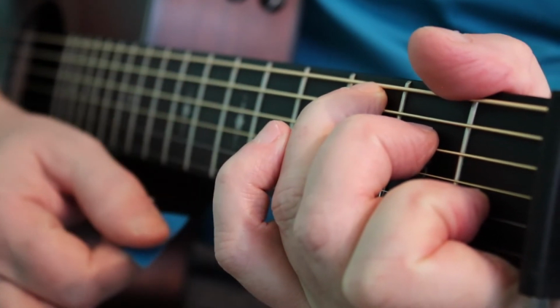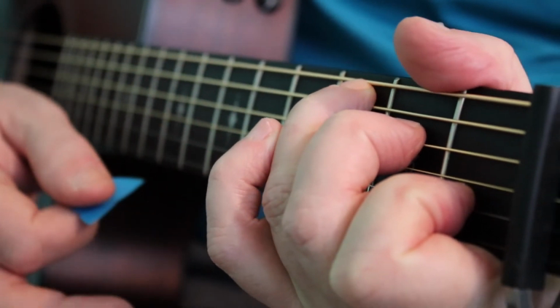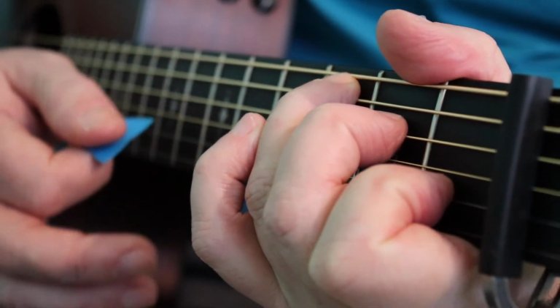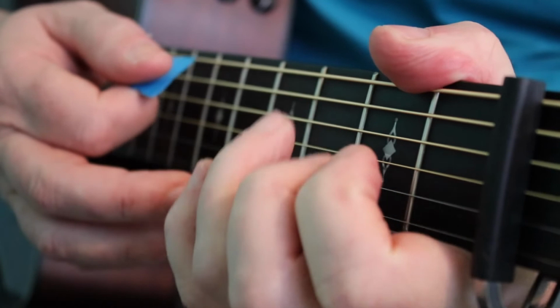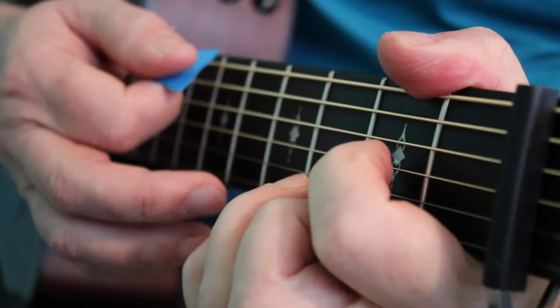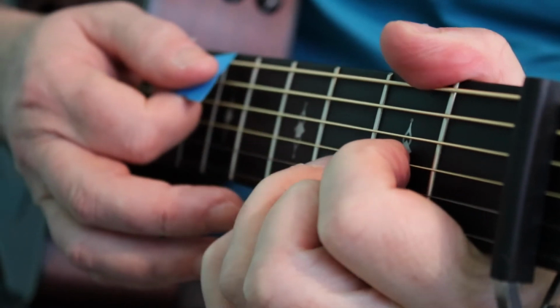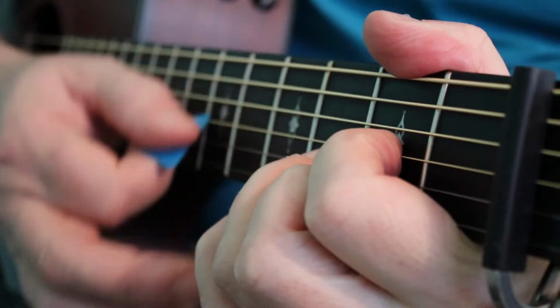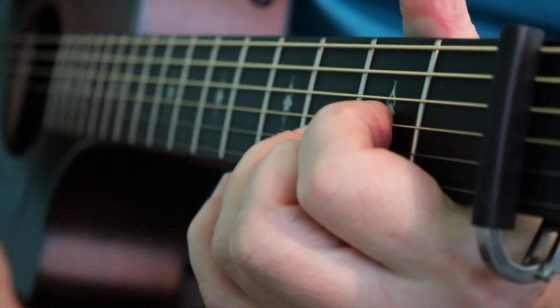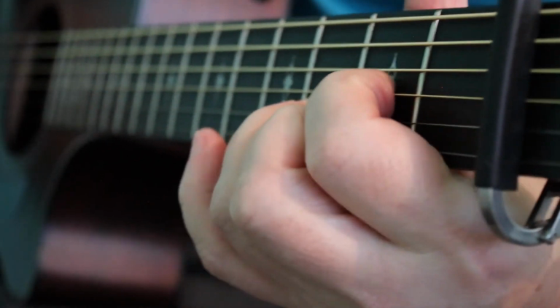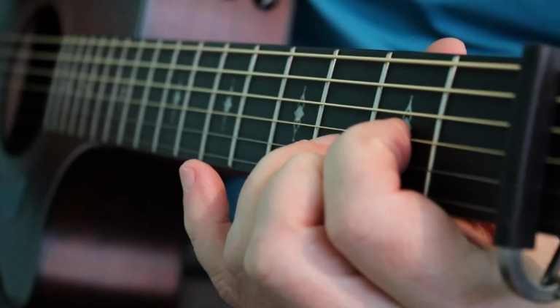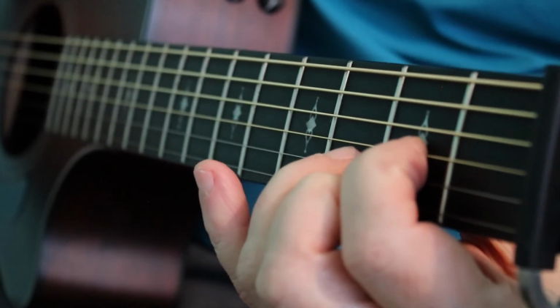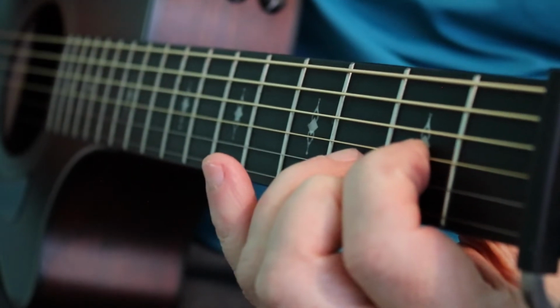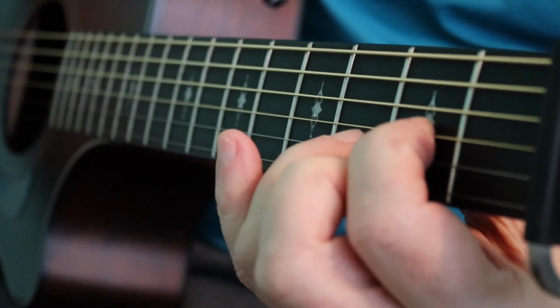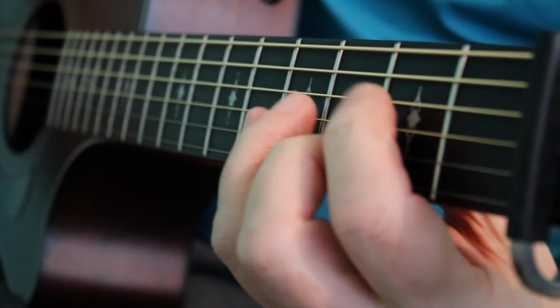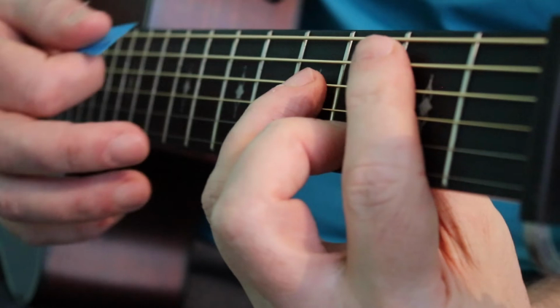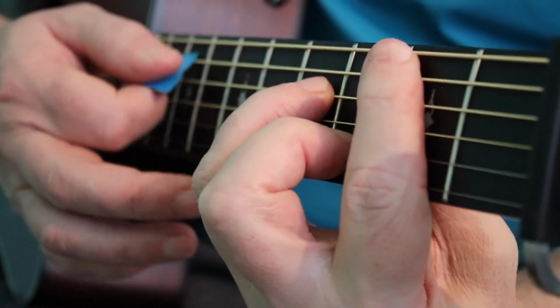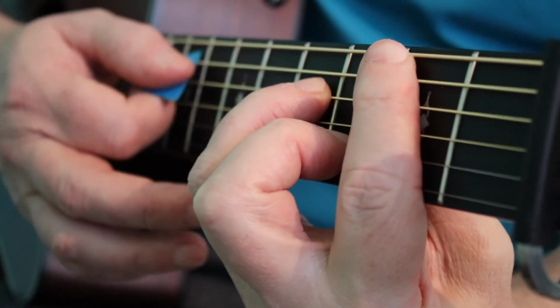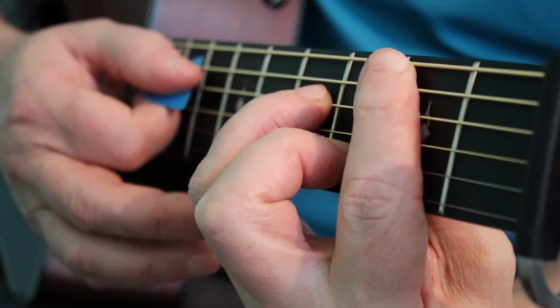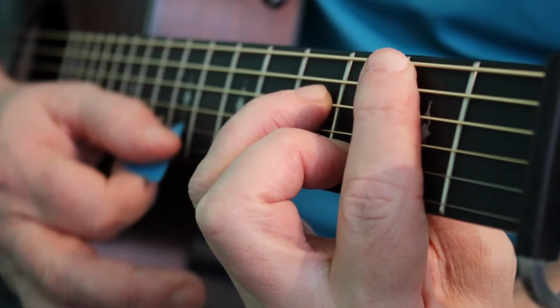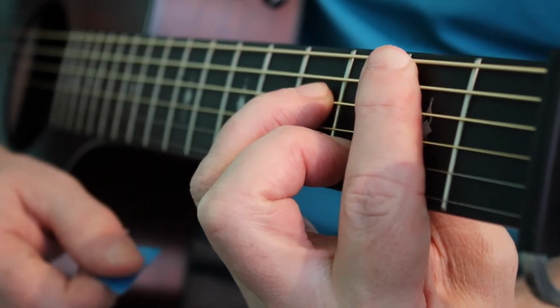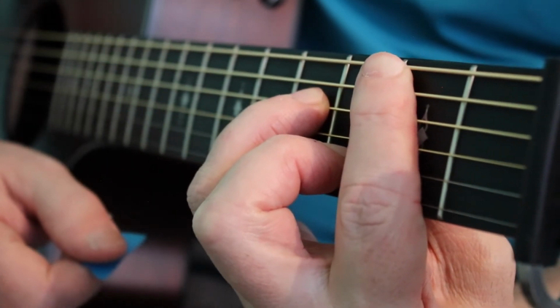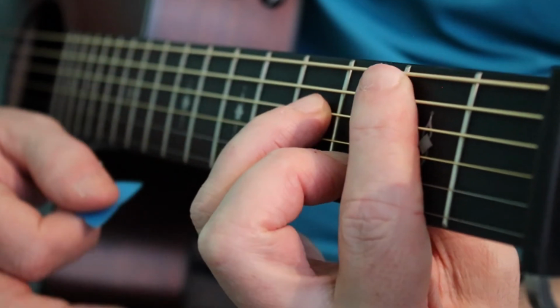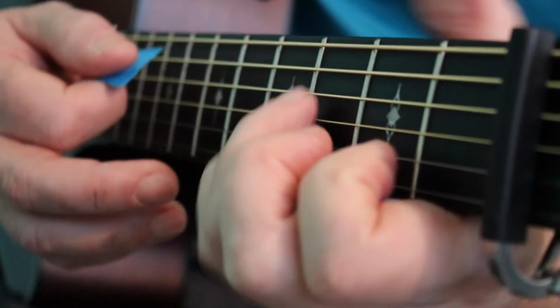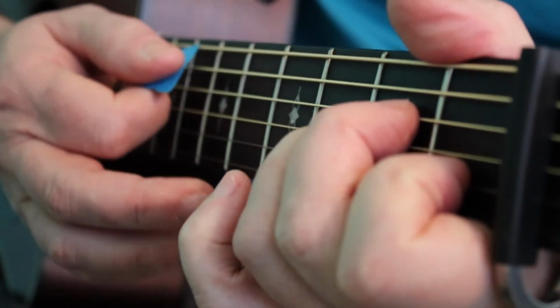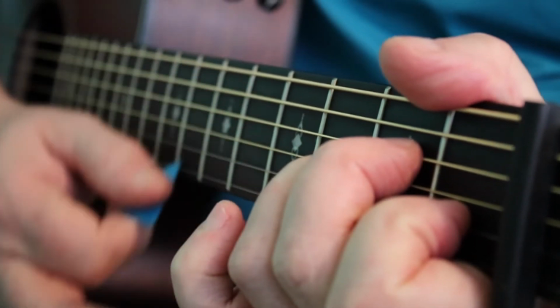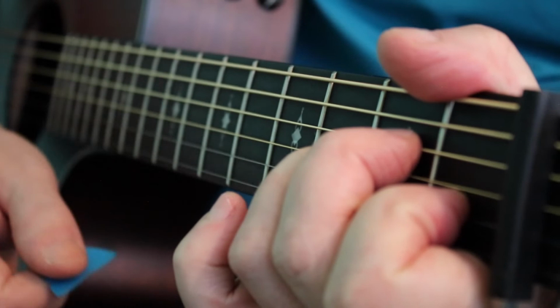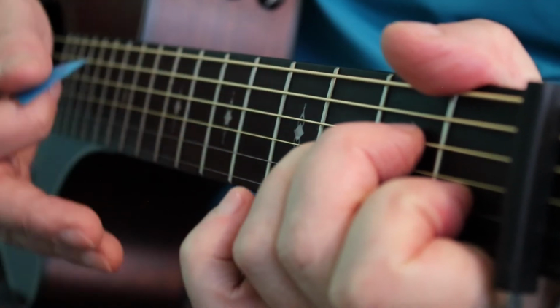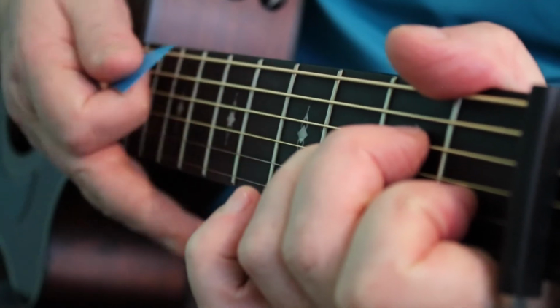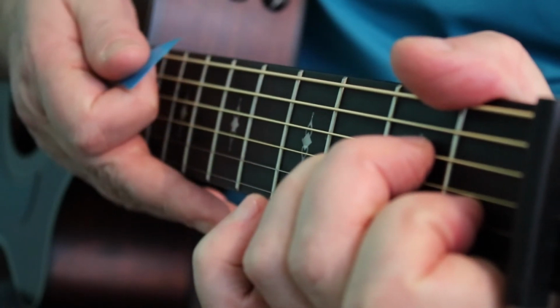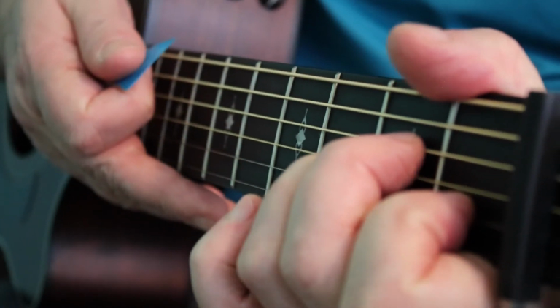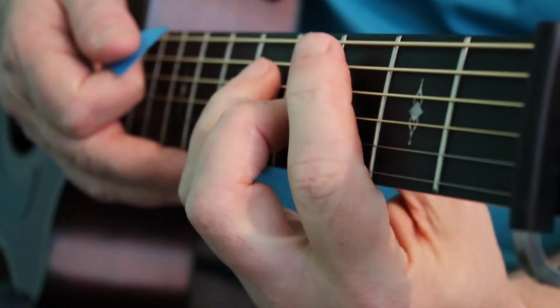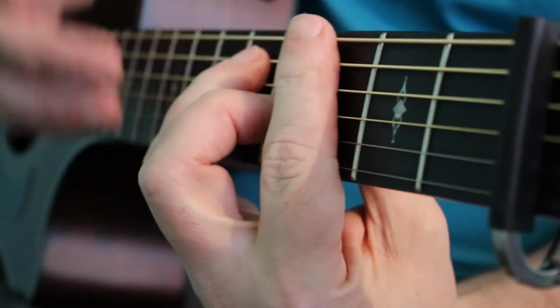Watch the thumb on the D — once I strum it, it's working its way down so it's in position to make the bar chord much easier. And vamp D, A minor with the right hand, and back to the start.